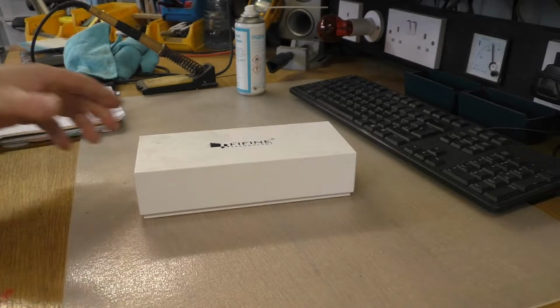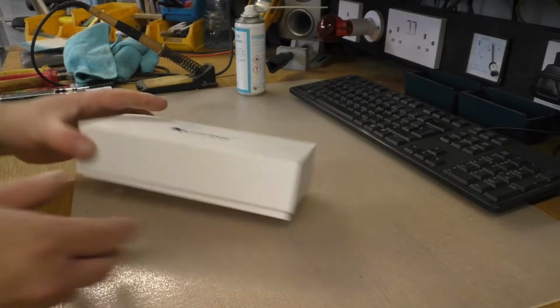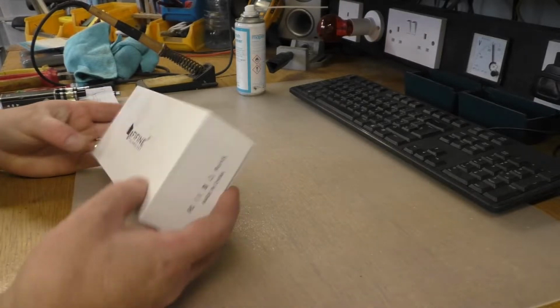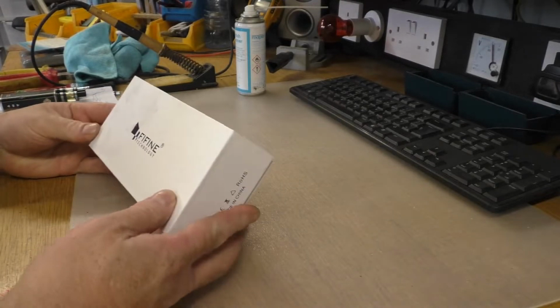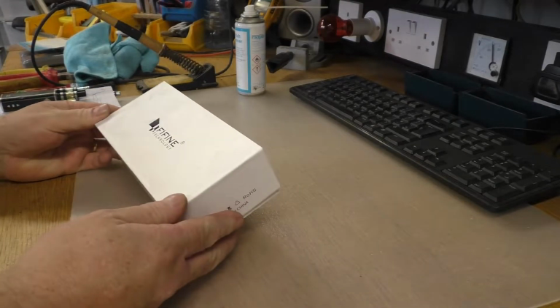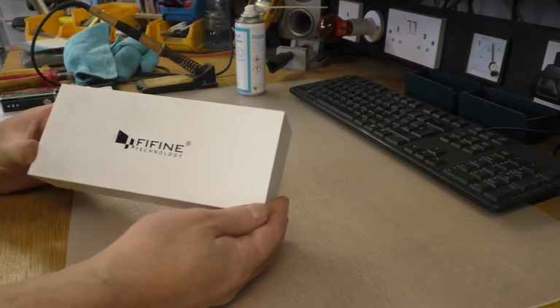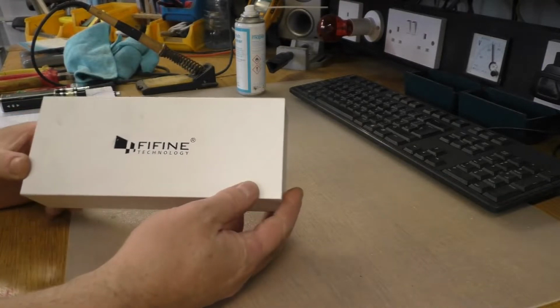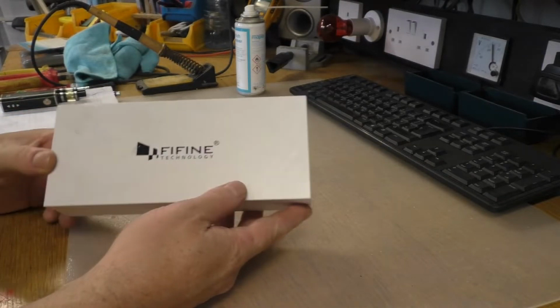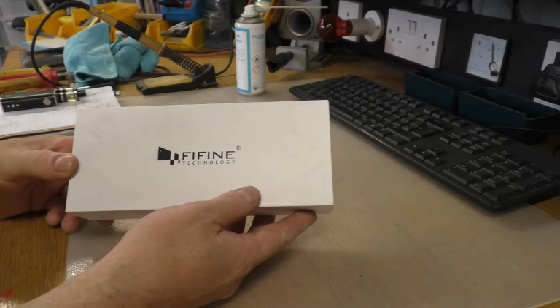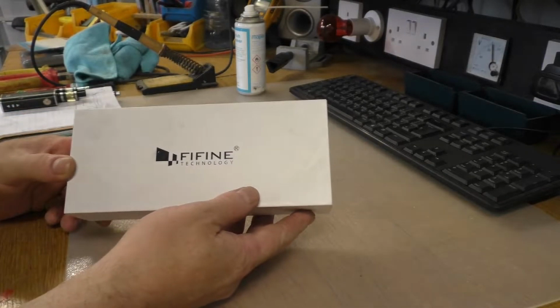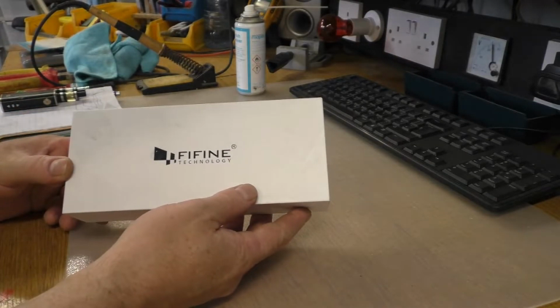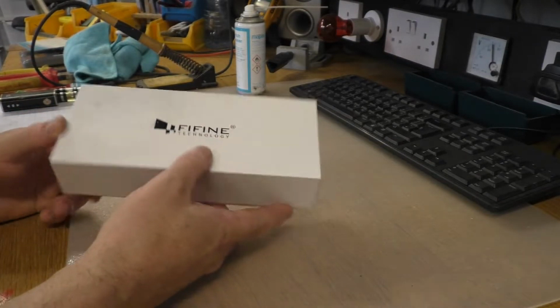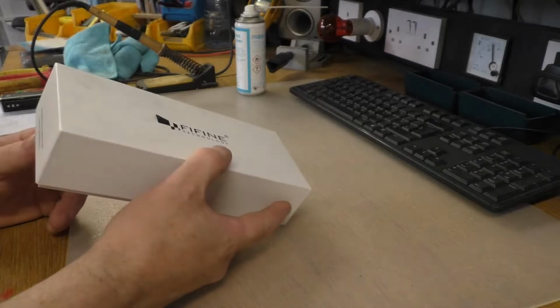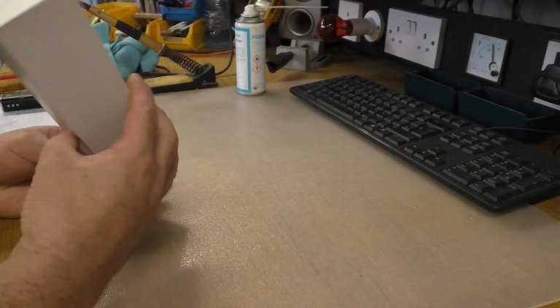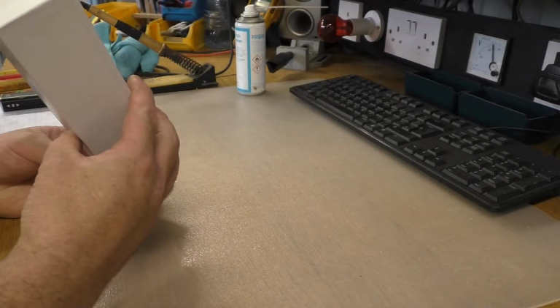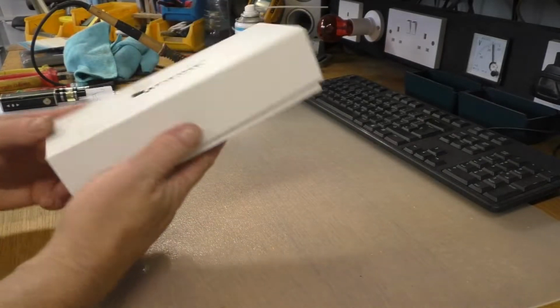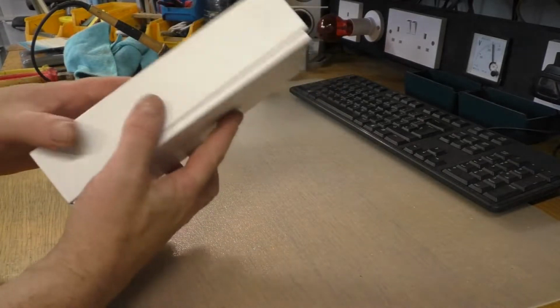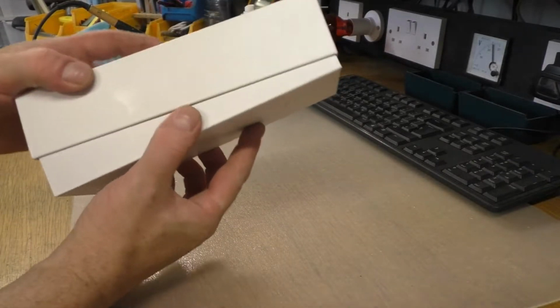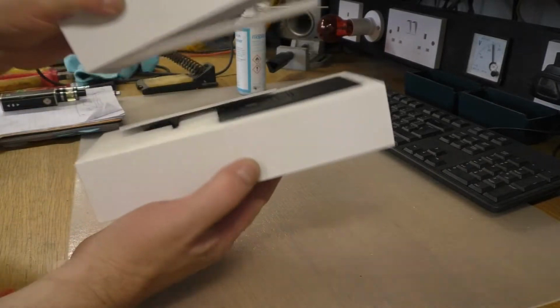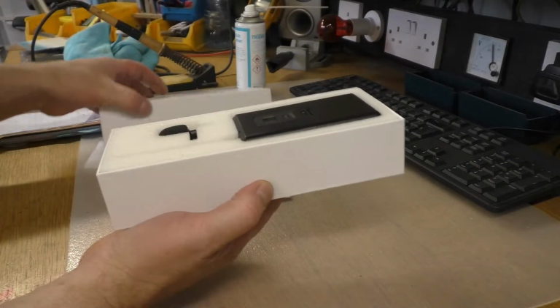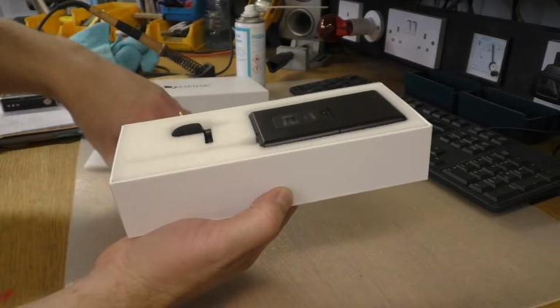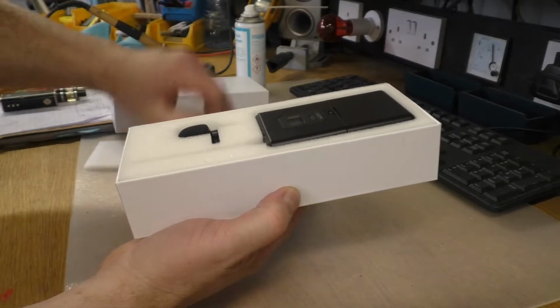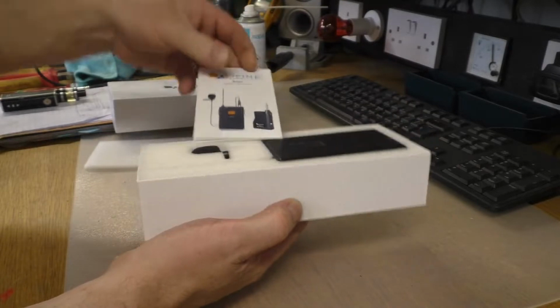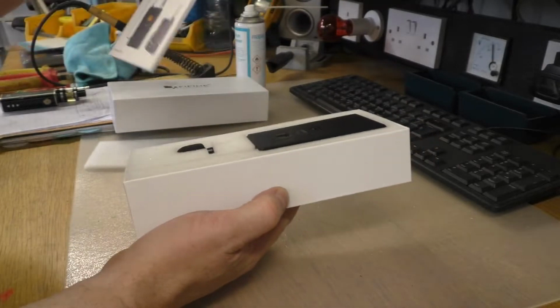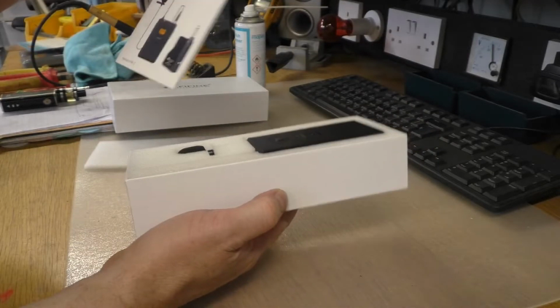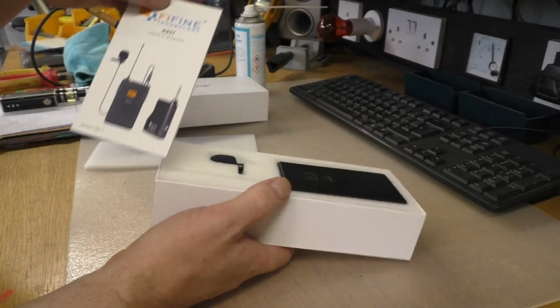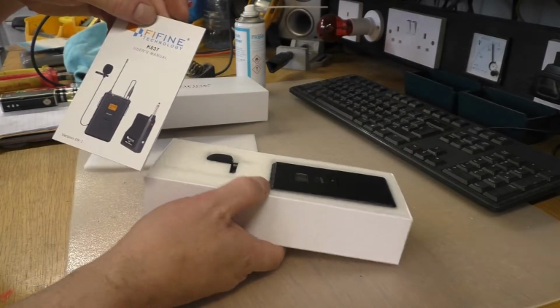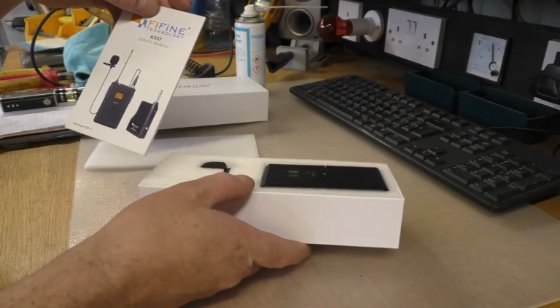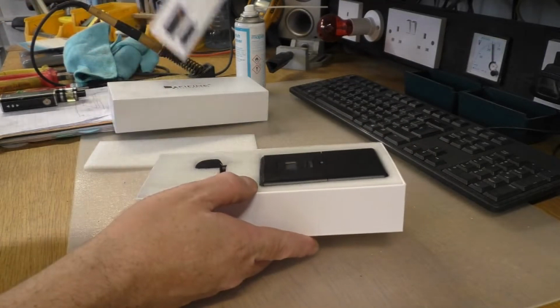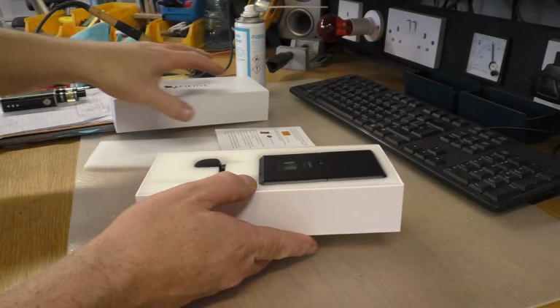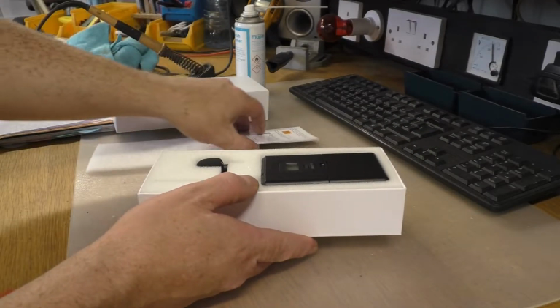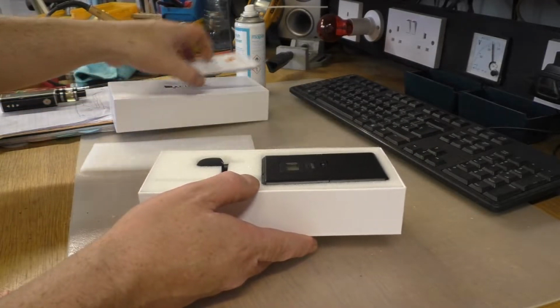So I'm going to have a look at this — the Fifine. What model is it again? I think it's the K037. Yep, K037 lavalier microphone.